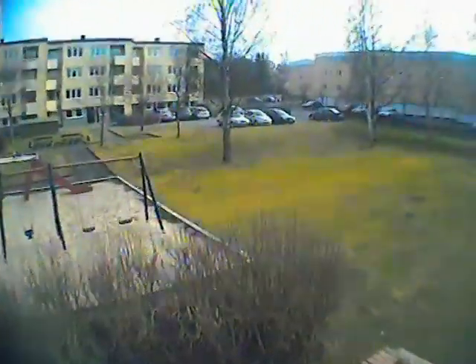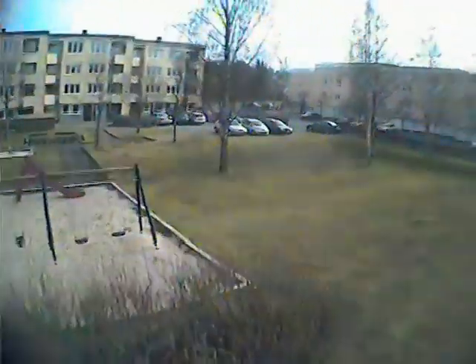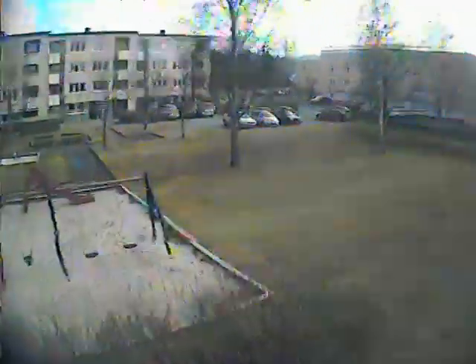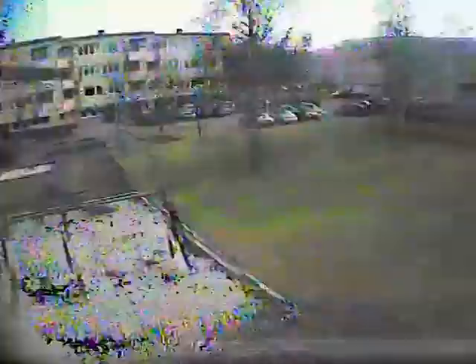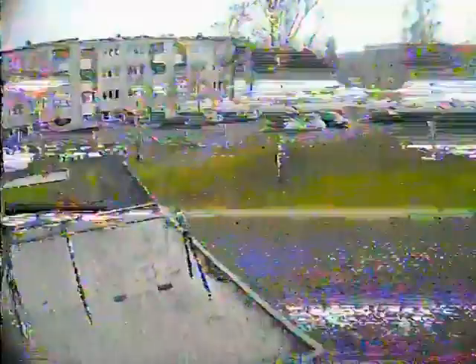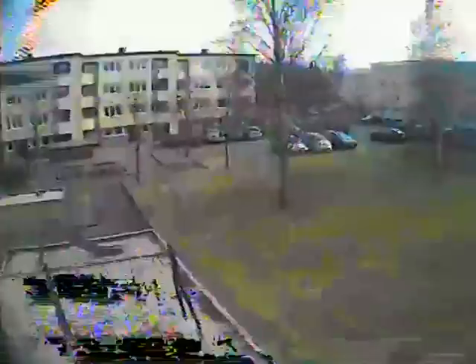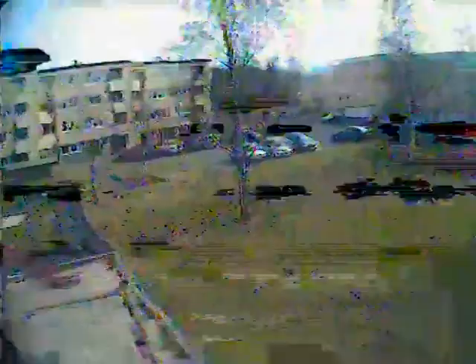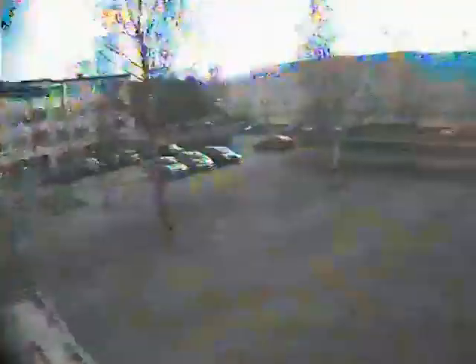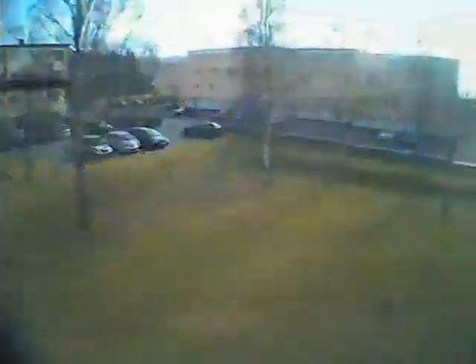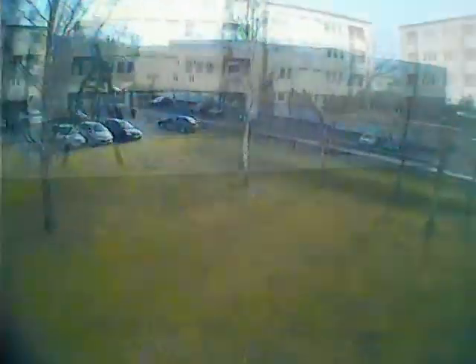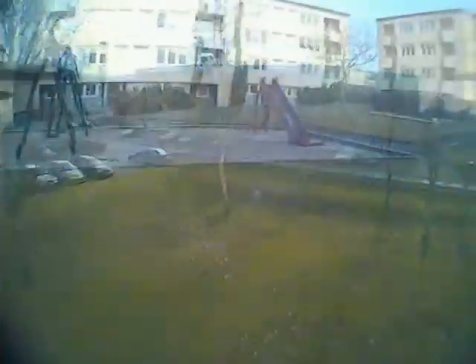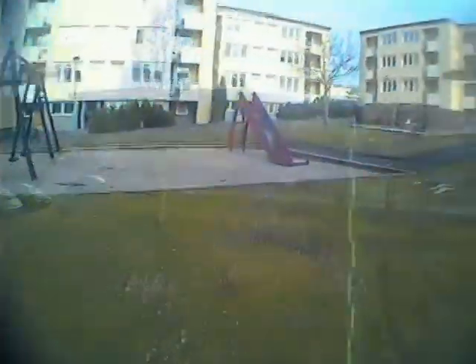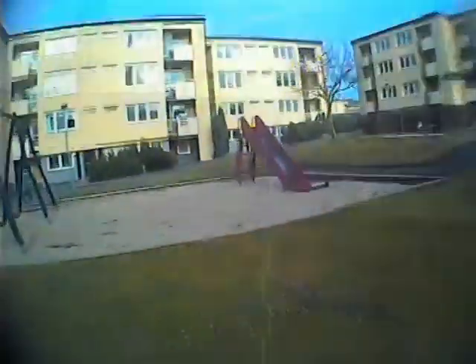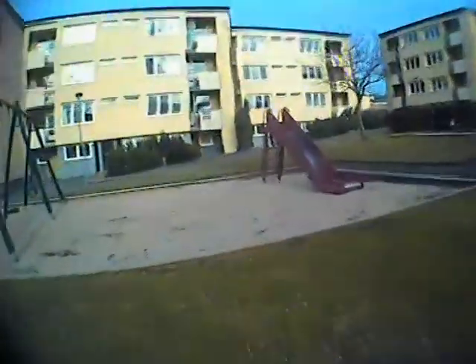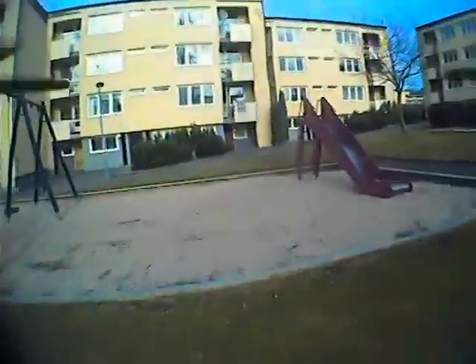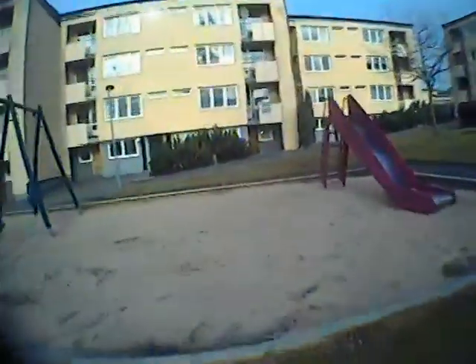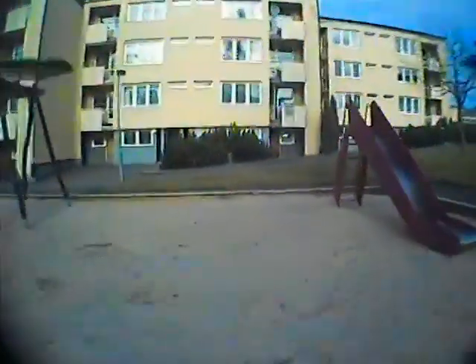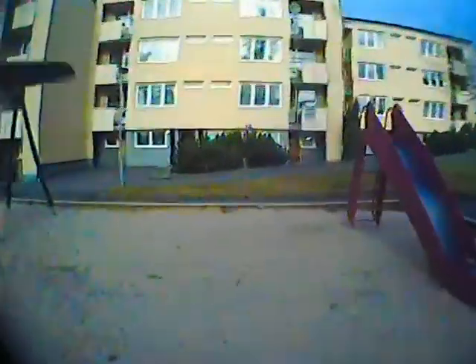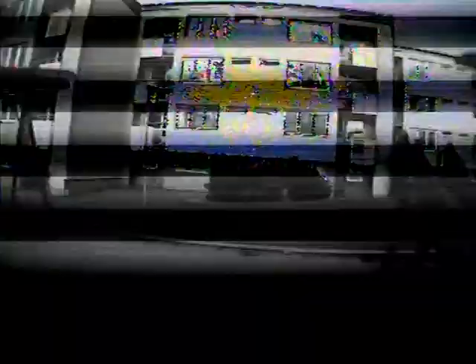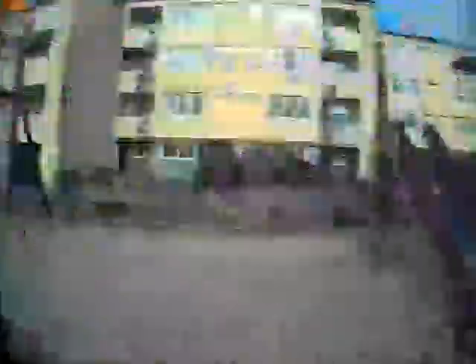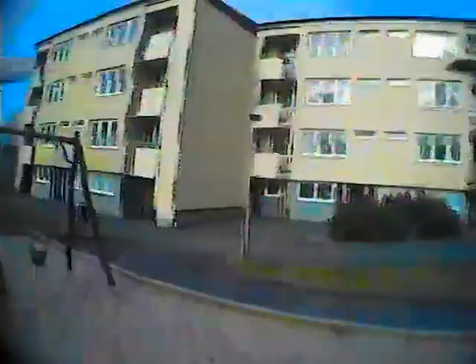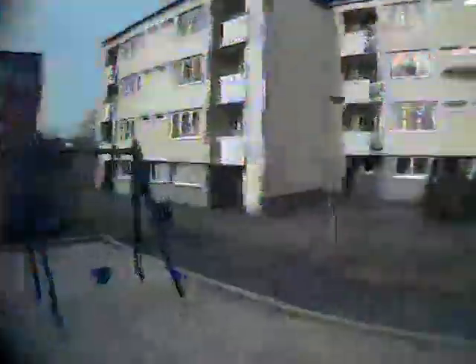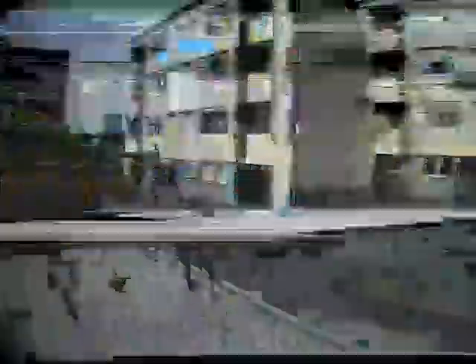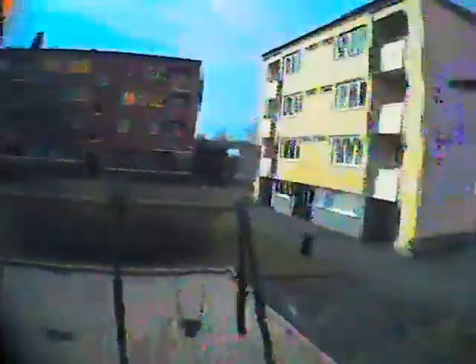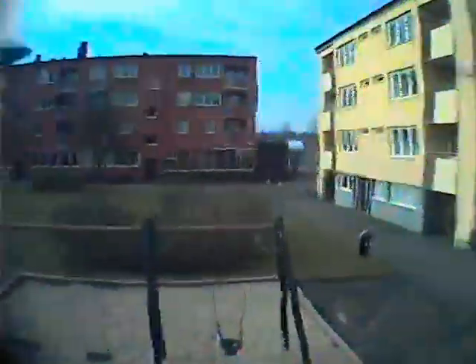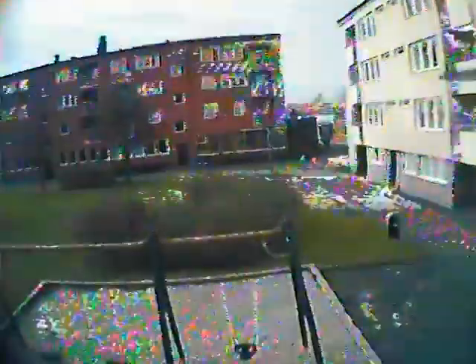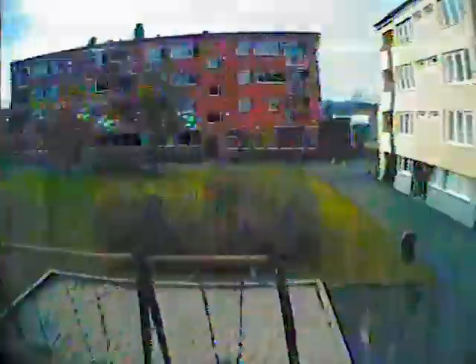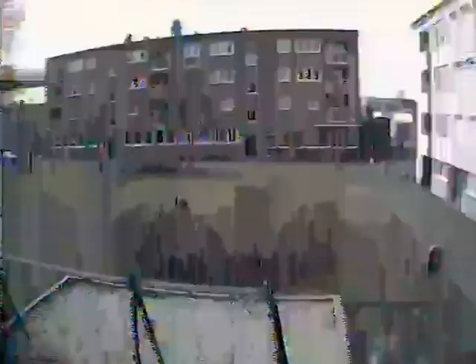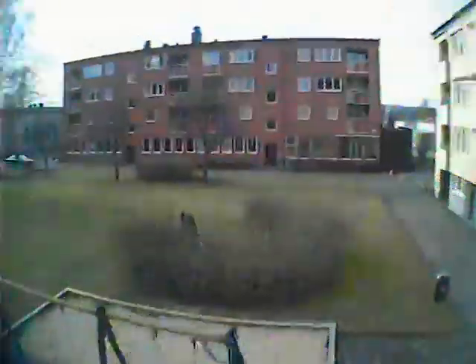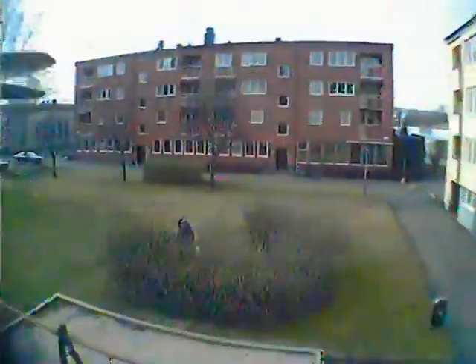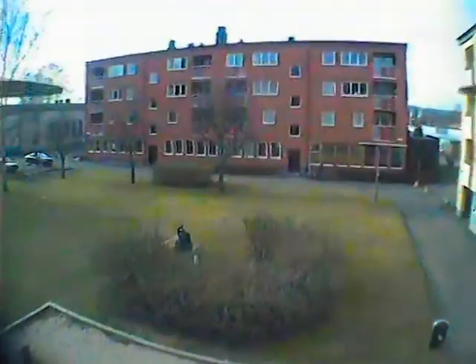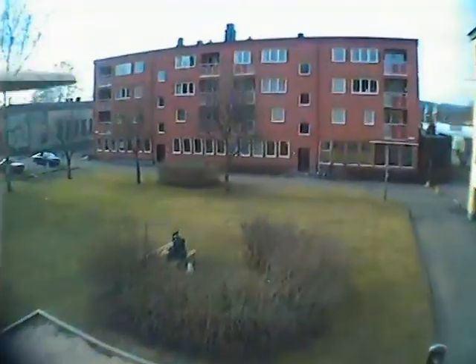As you can see there is some interference in the video there. It's called multipath interference. It happens when the video signal bounces against the houses.